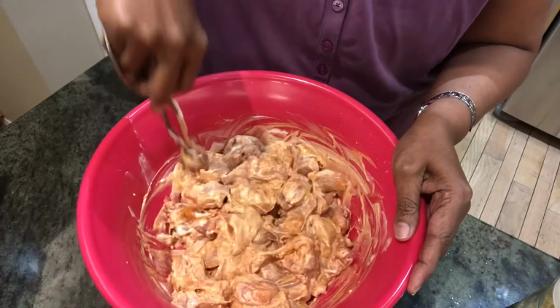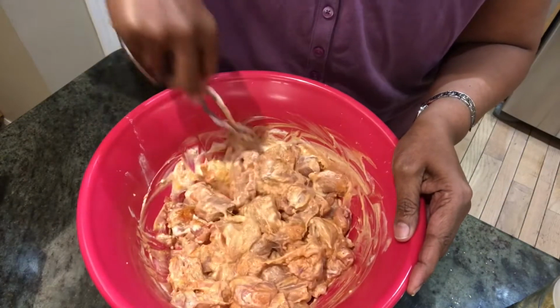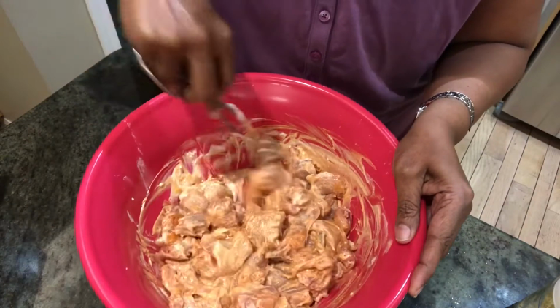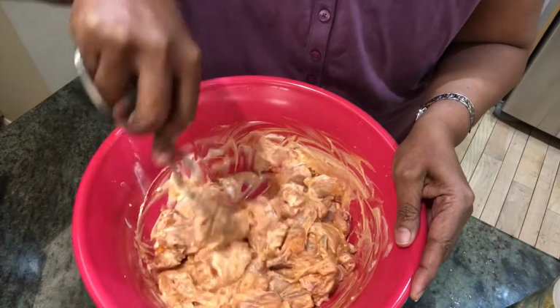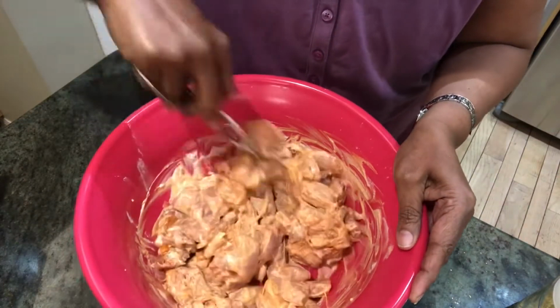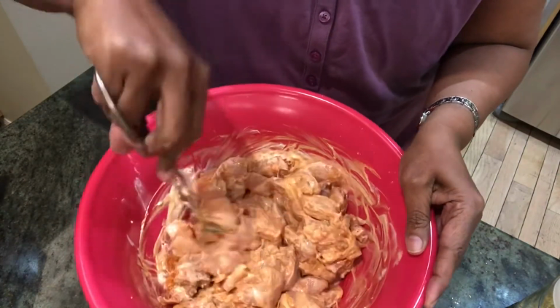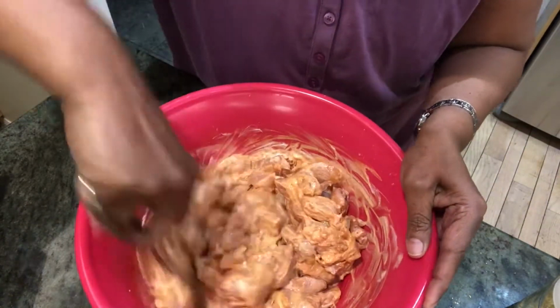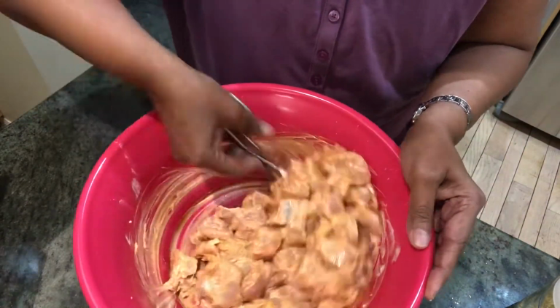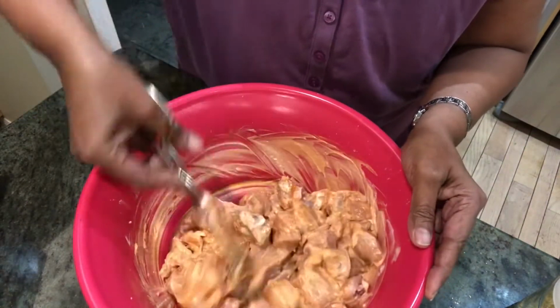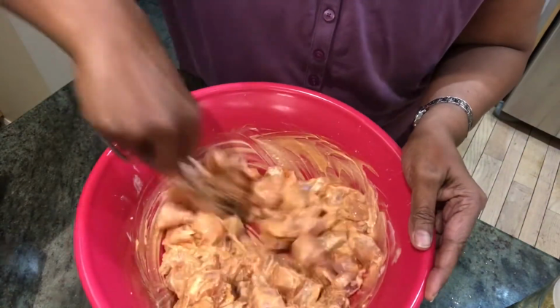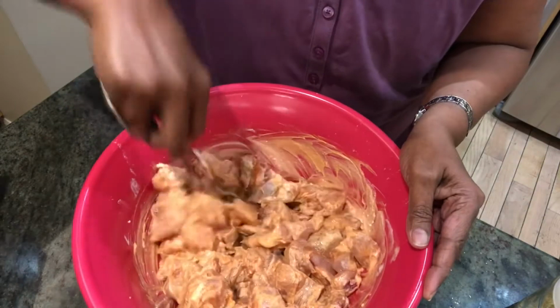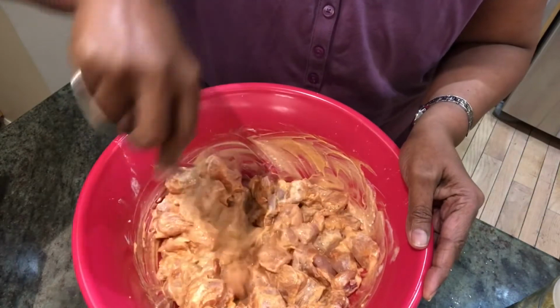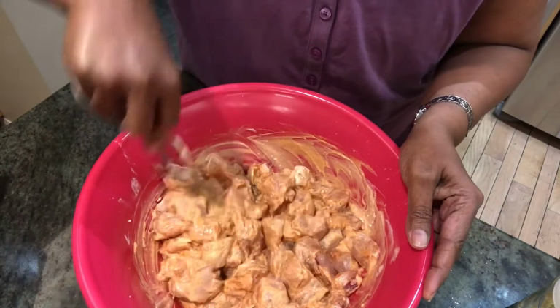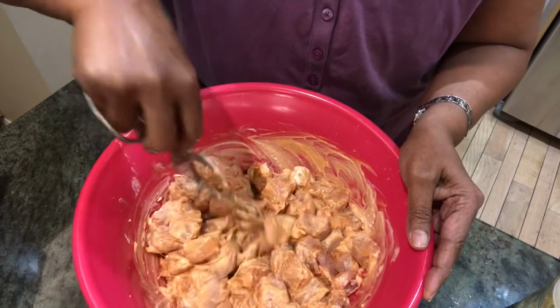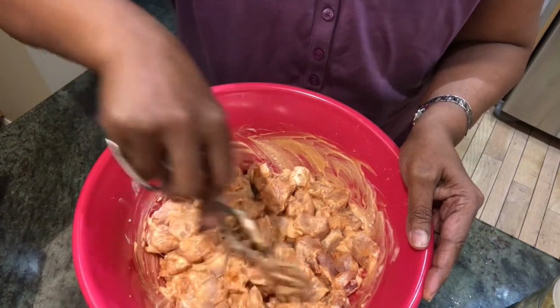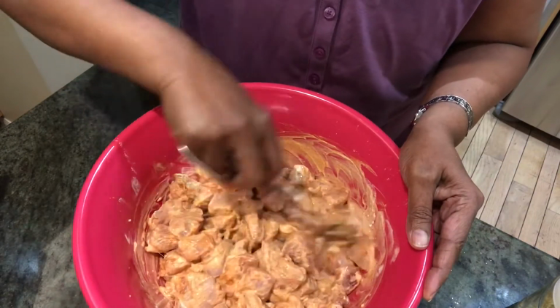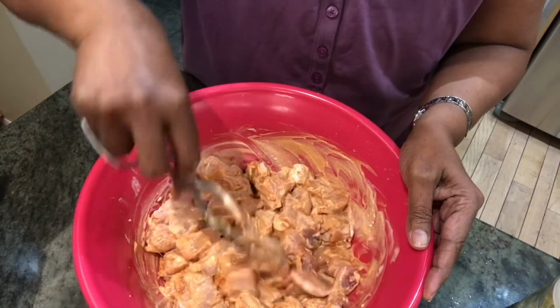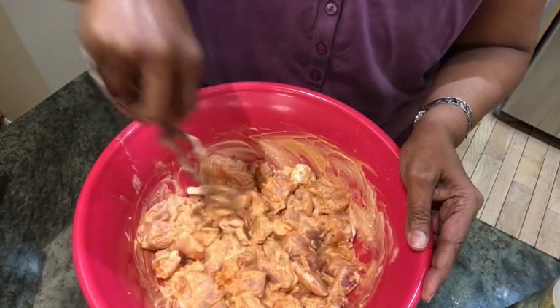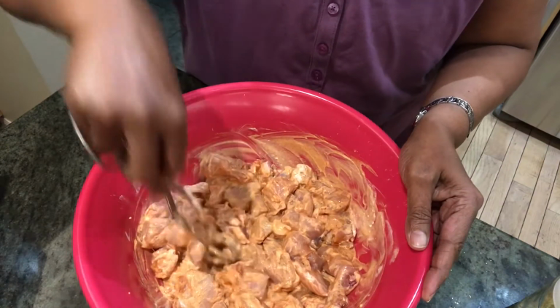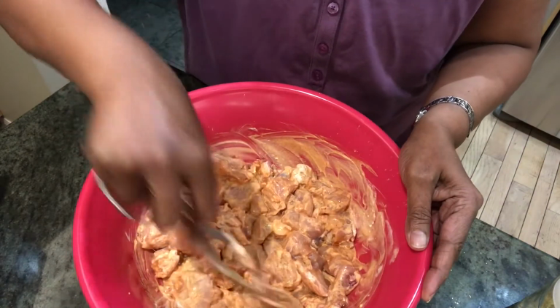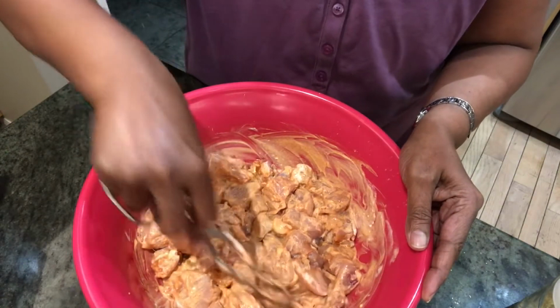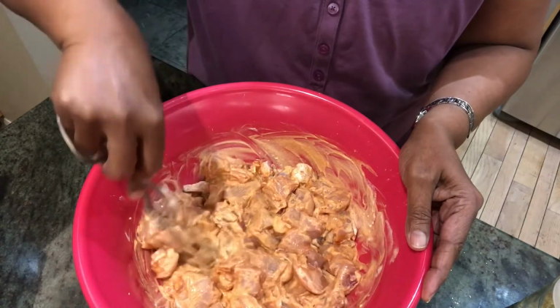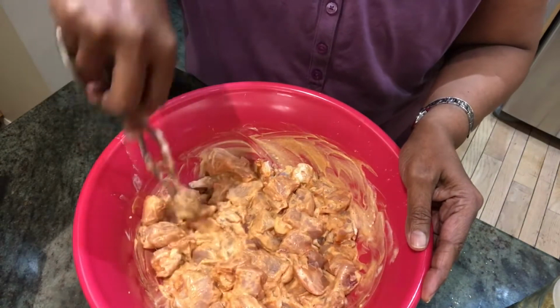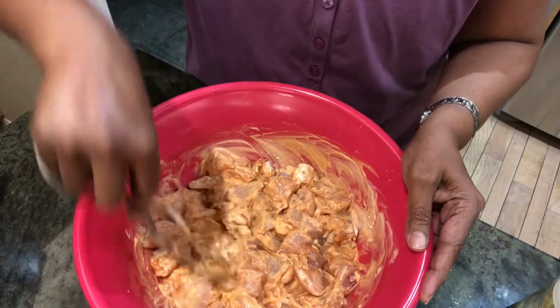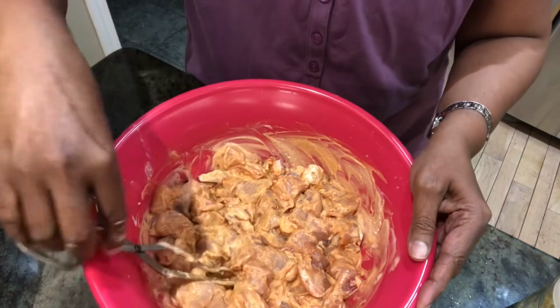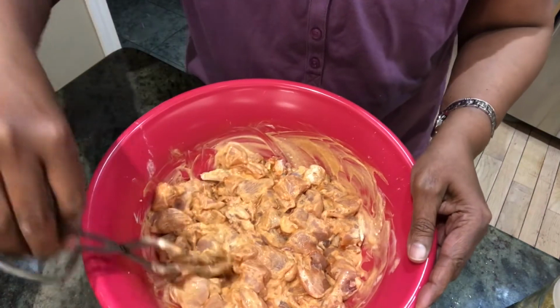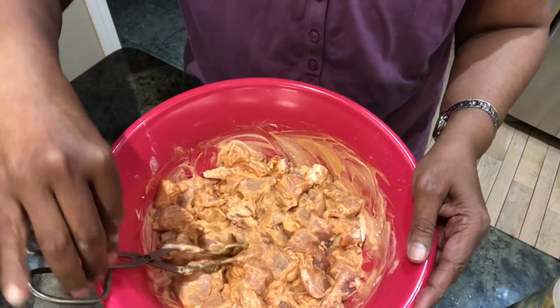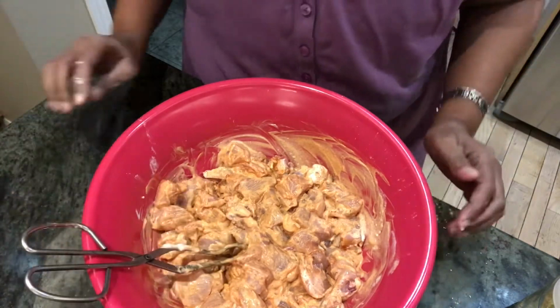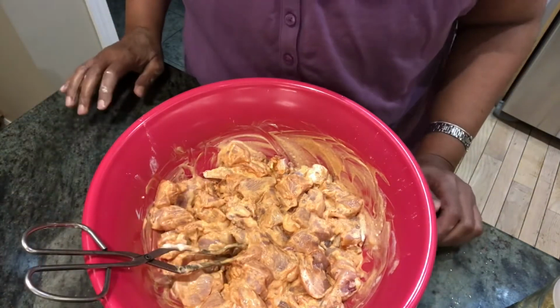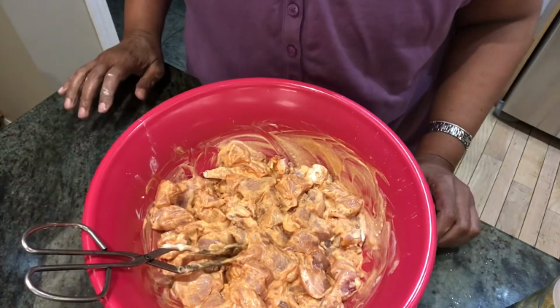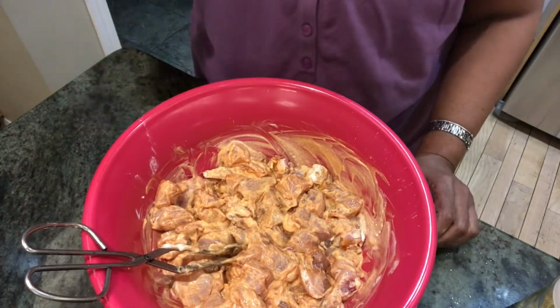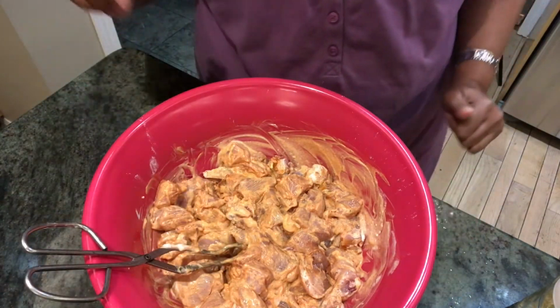If you don't have the time right now, you can do it ahead of time, marinate, and keep it in the fridge. We're going to keep it this way for half an hour to one hour and I'll be back.